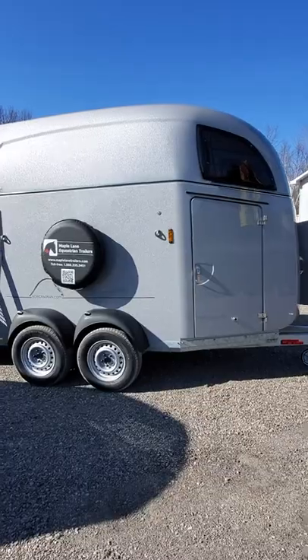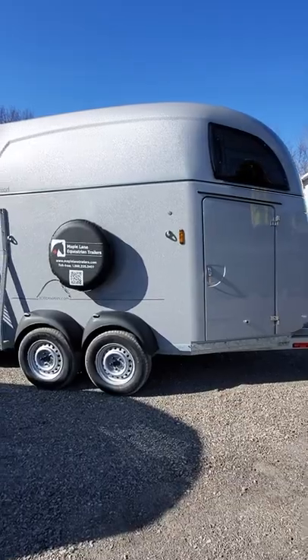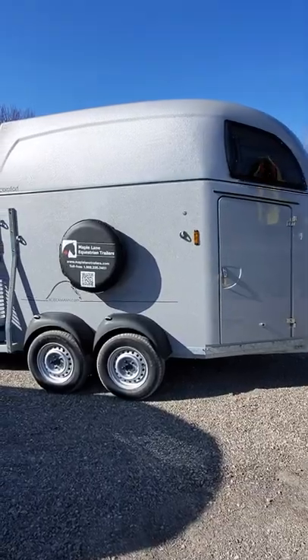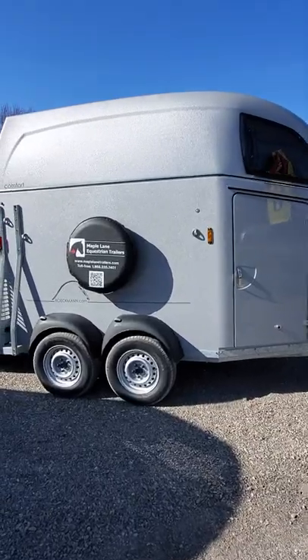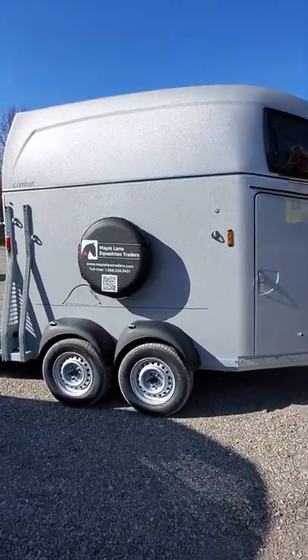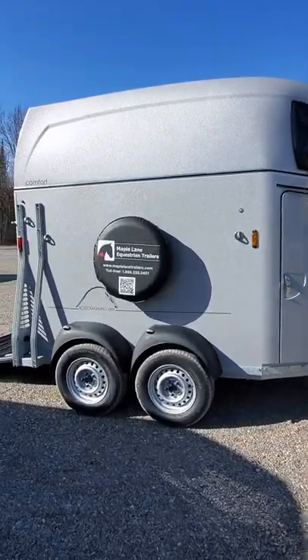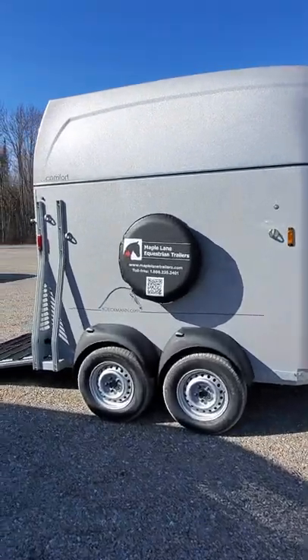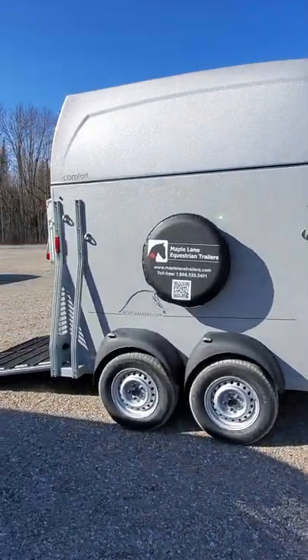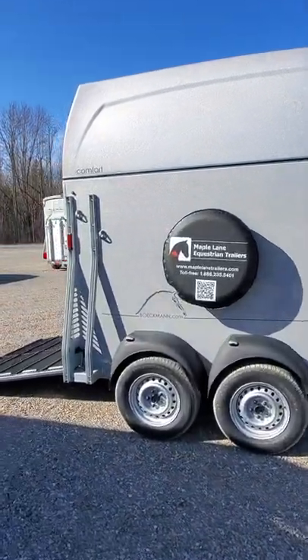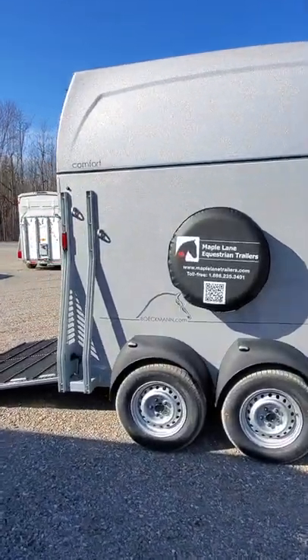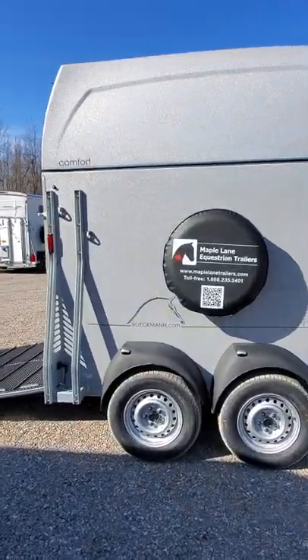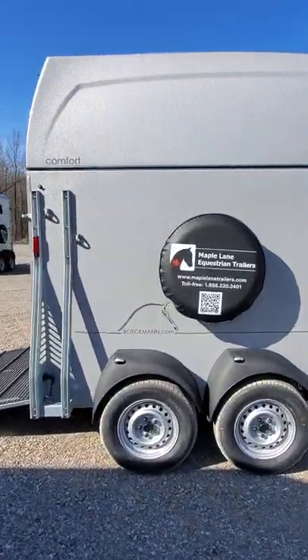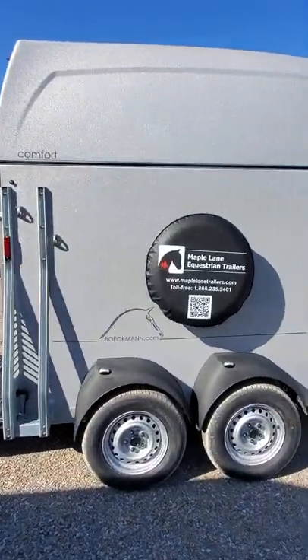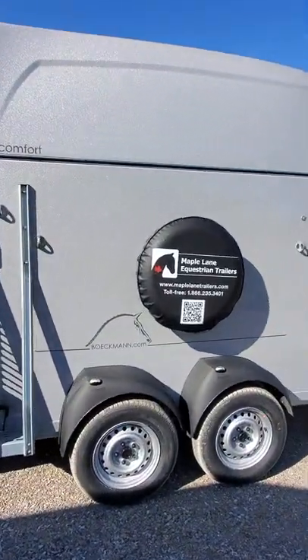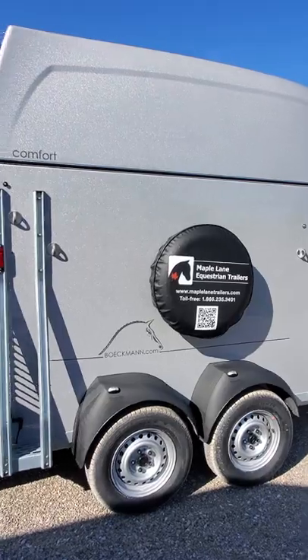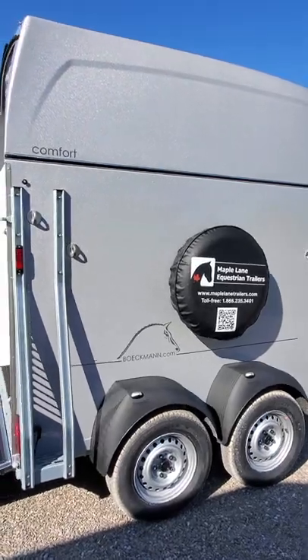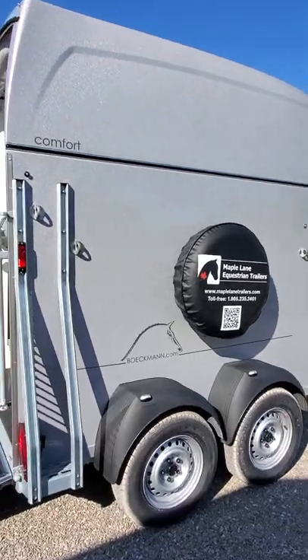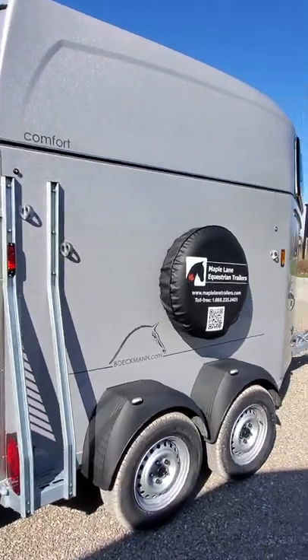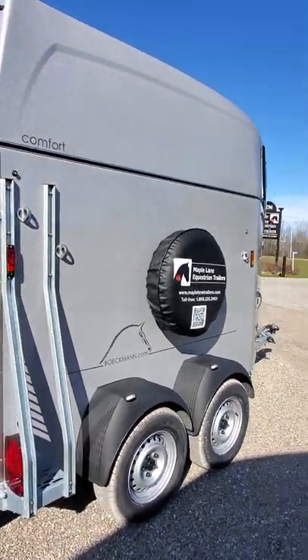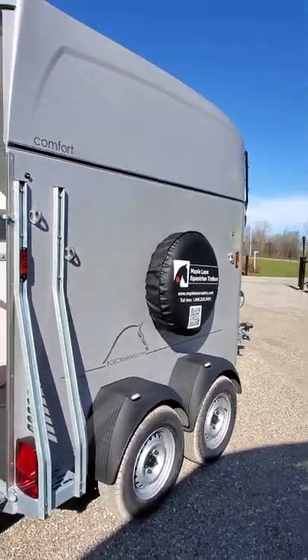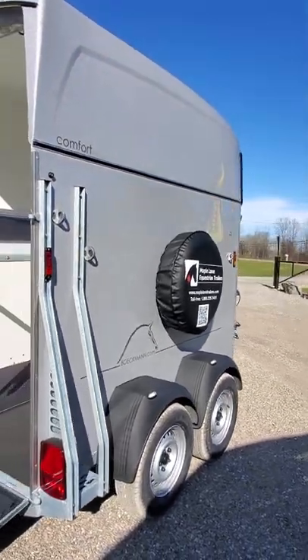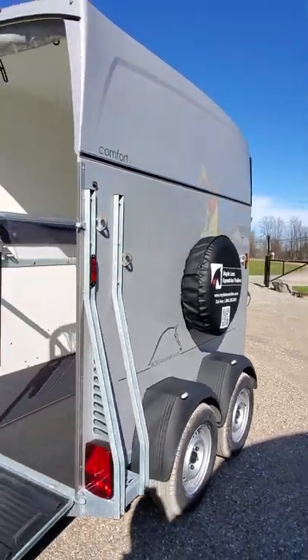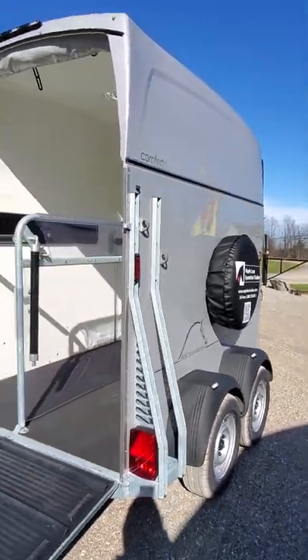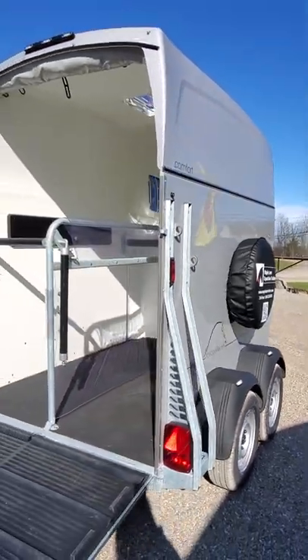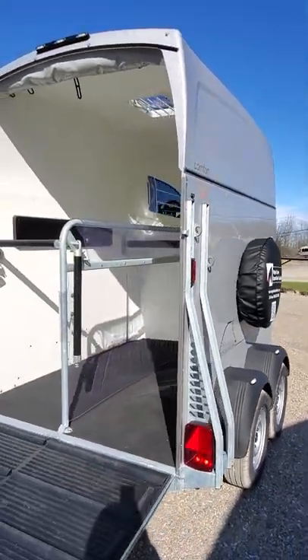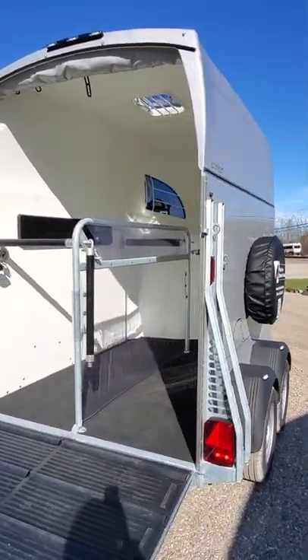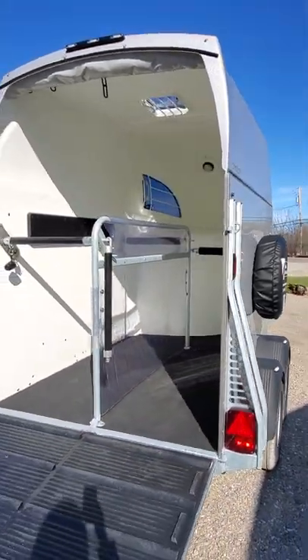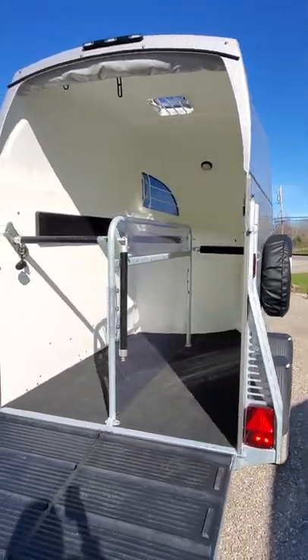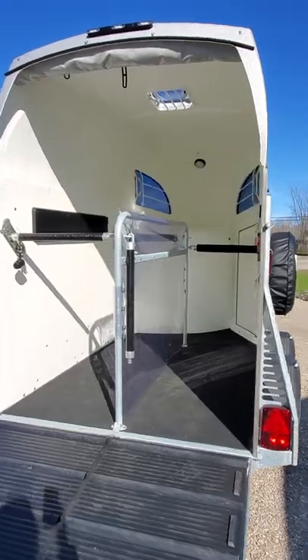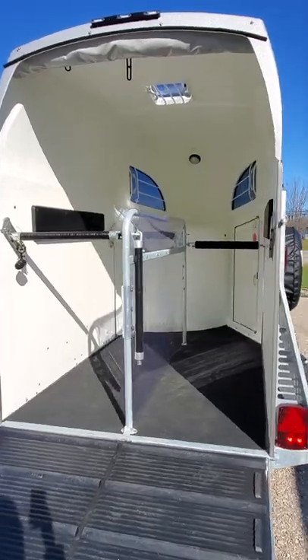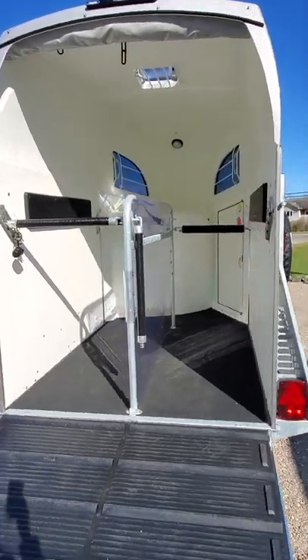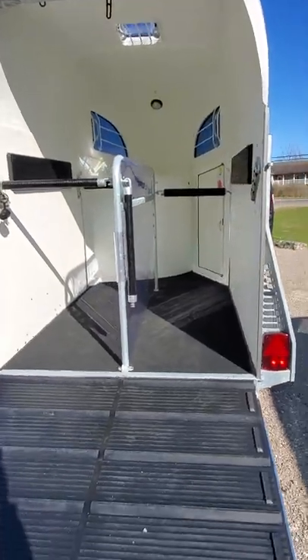On offer at Maple Lane today is a 2022 Buckman Comfort. The Comfort model is a great trailer for two horses up to 17 hands, seen here in metallic silver in both roof and body.